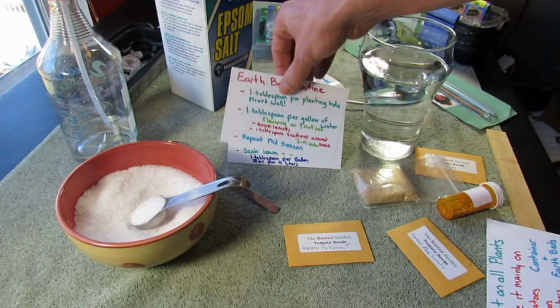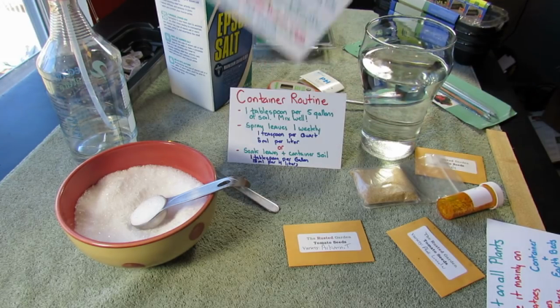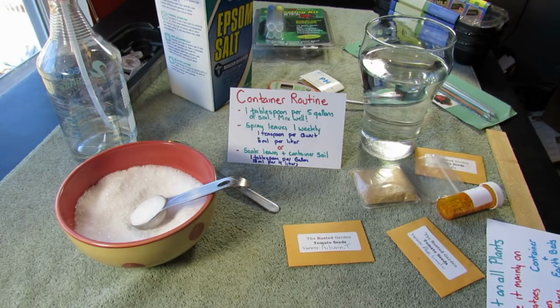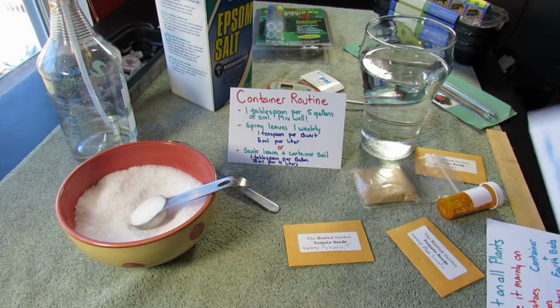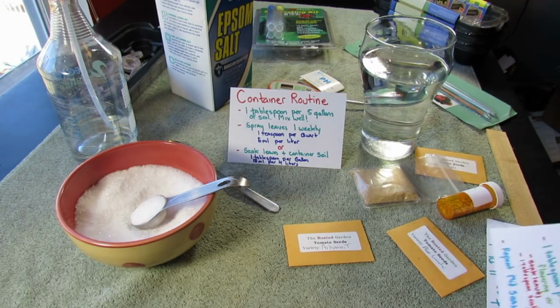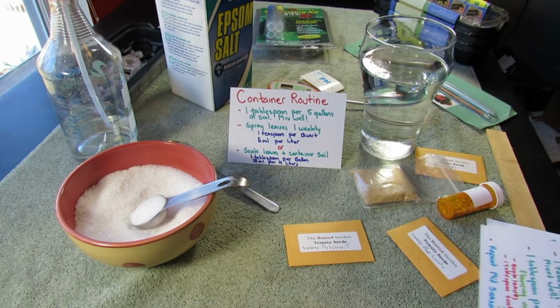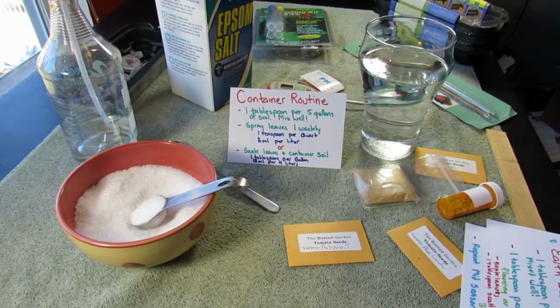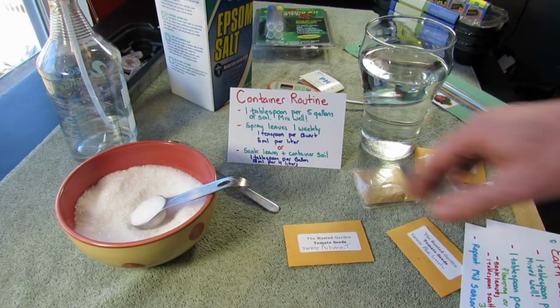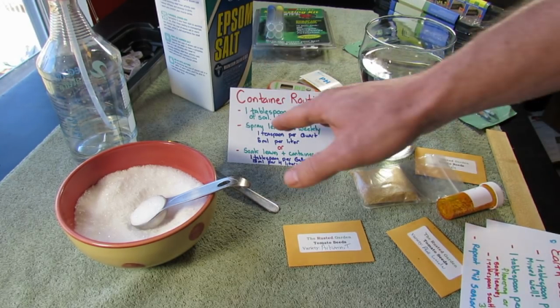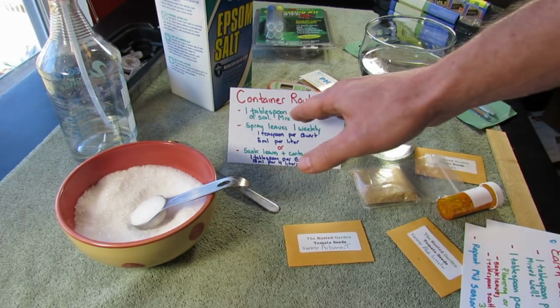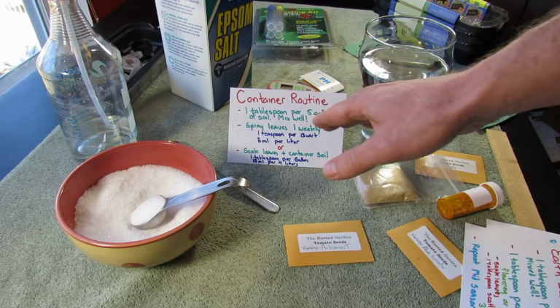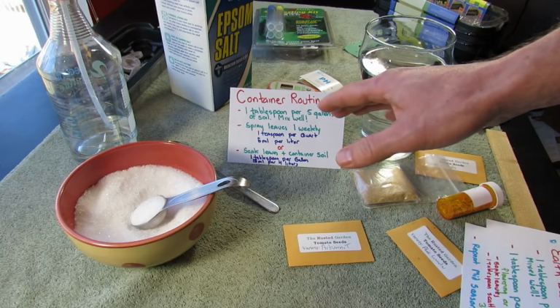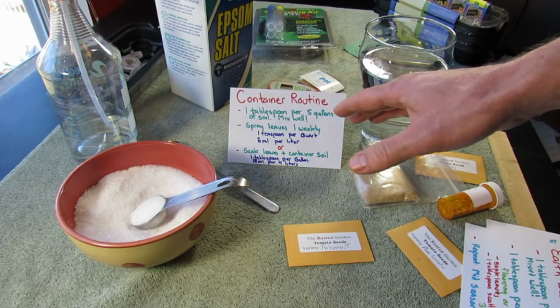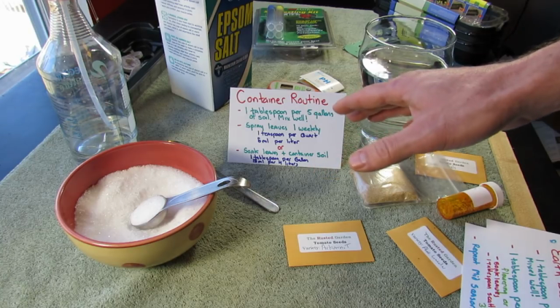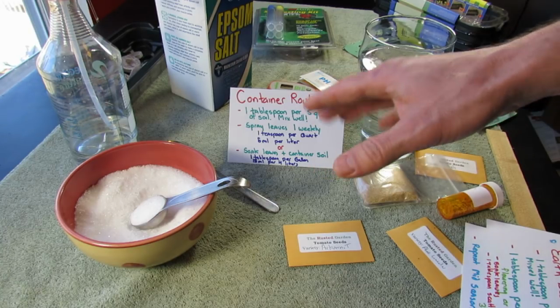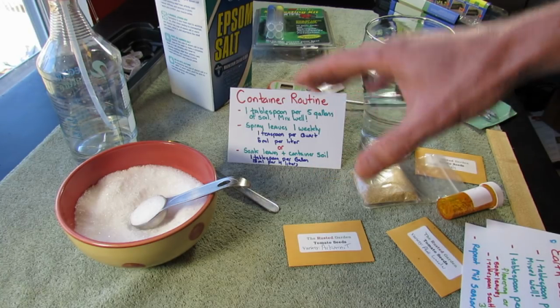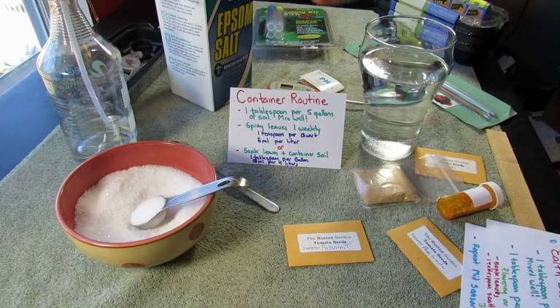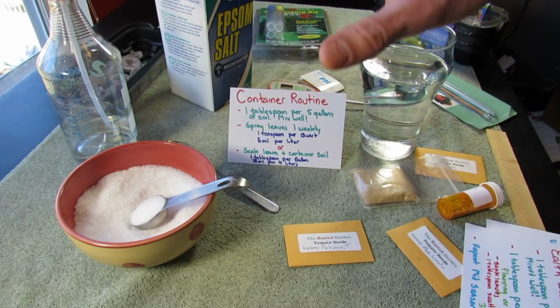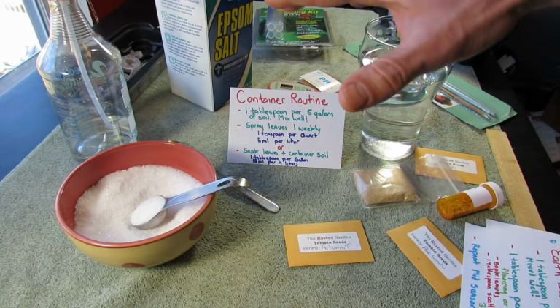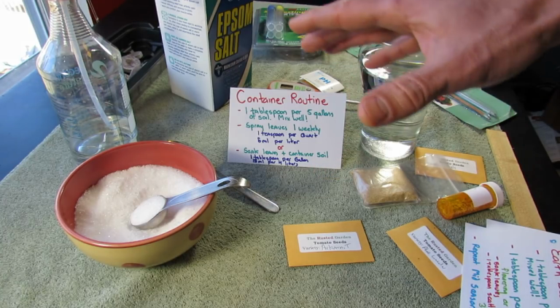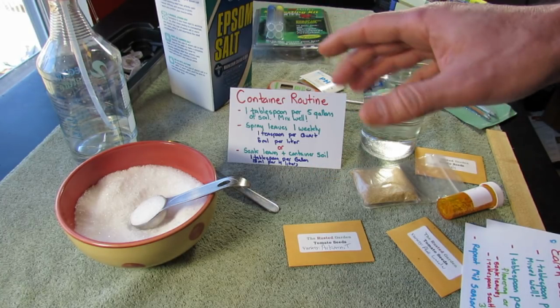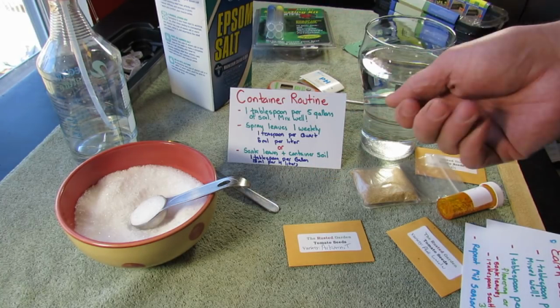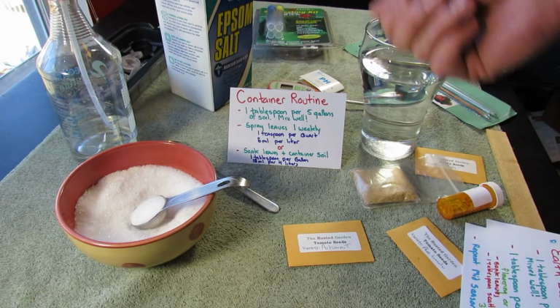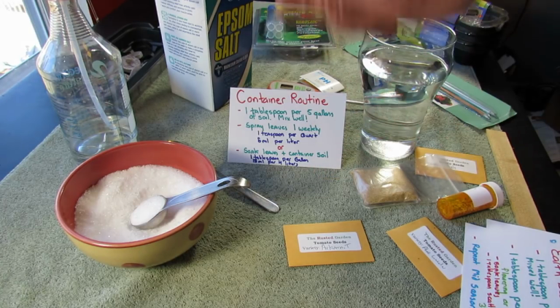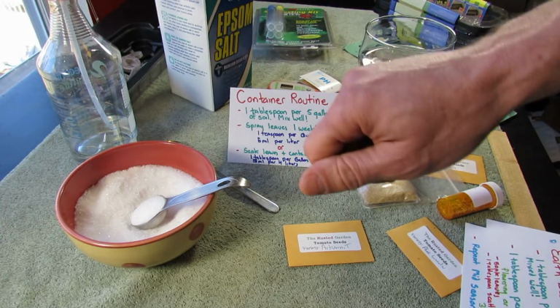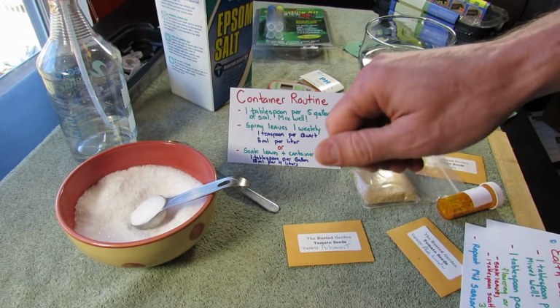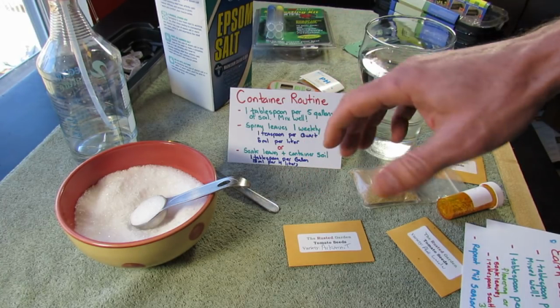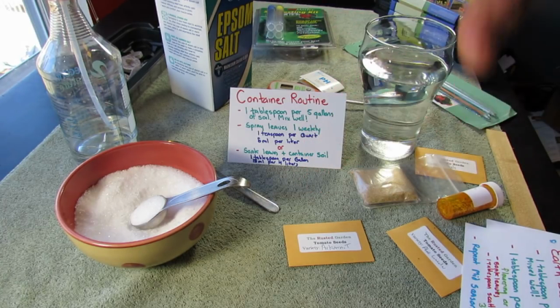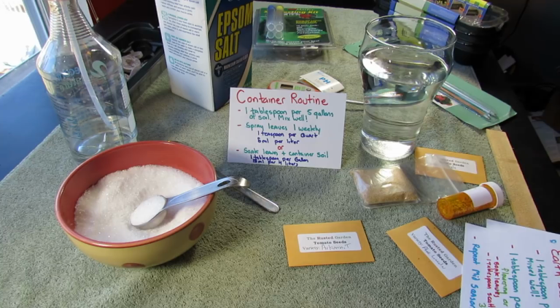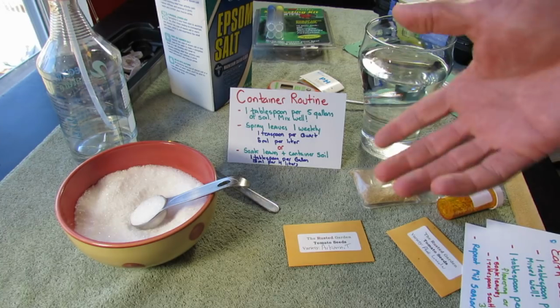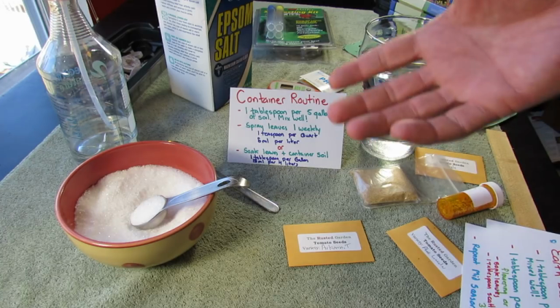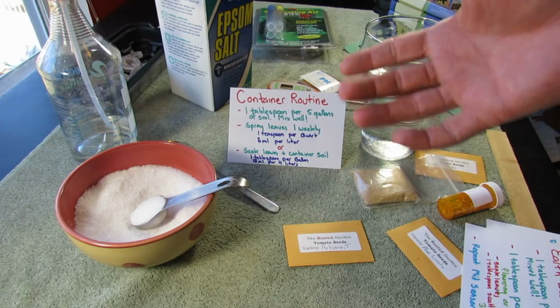For containers, it's a little bit different. I put one tablespoon per five gallons of soil. So I plant in five-gallon buckets — one tablespoon will go in there and you mix it thoroughly through.